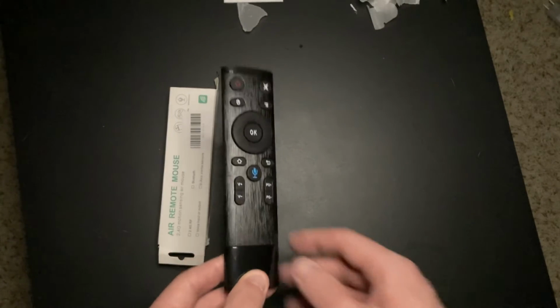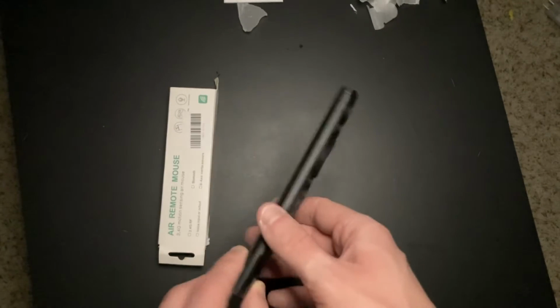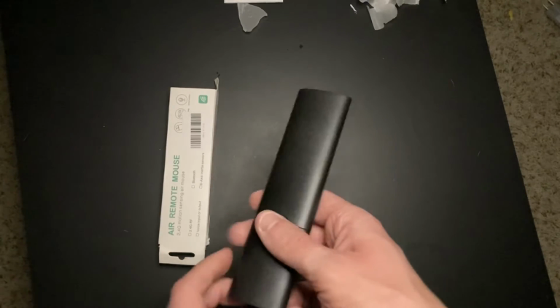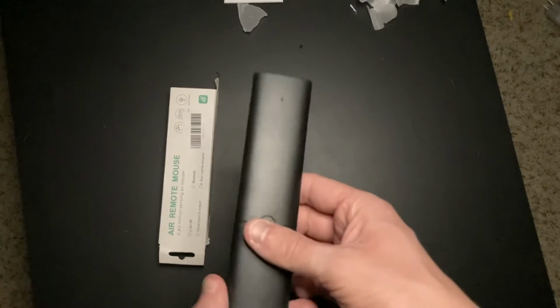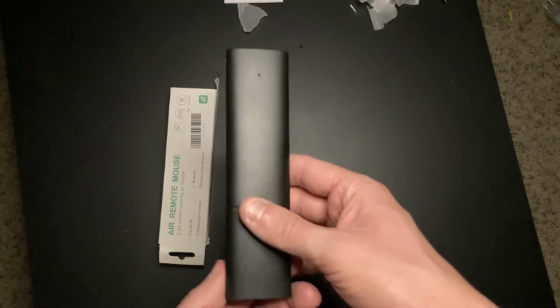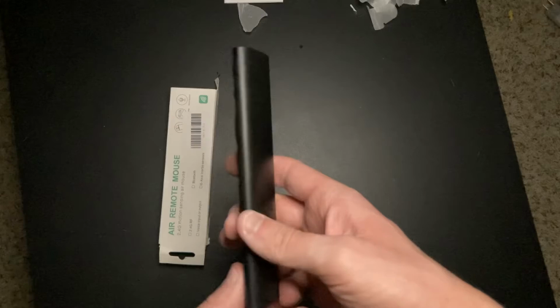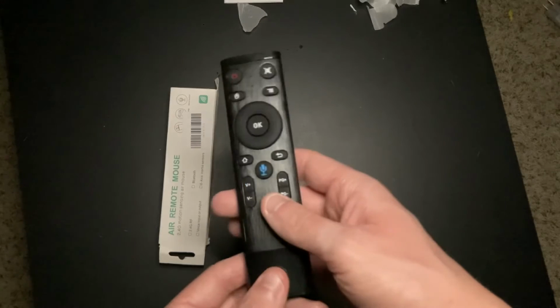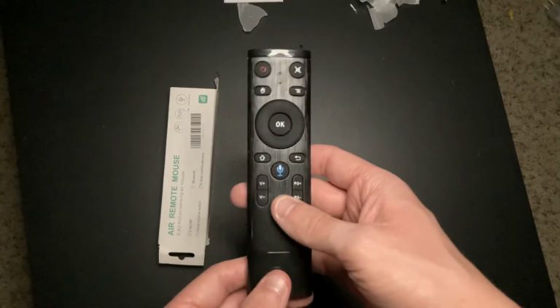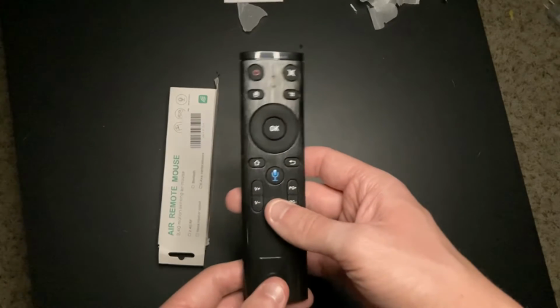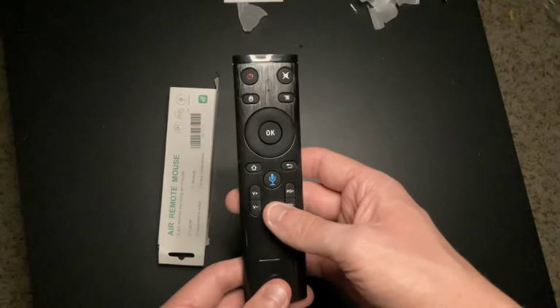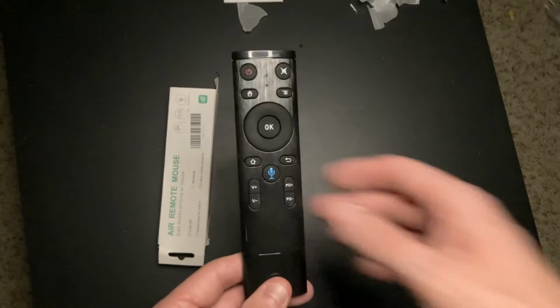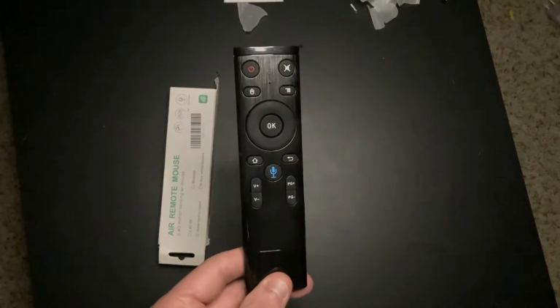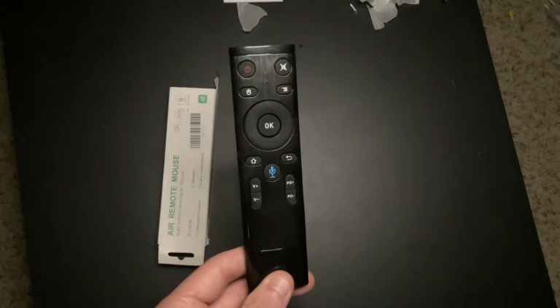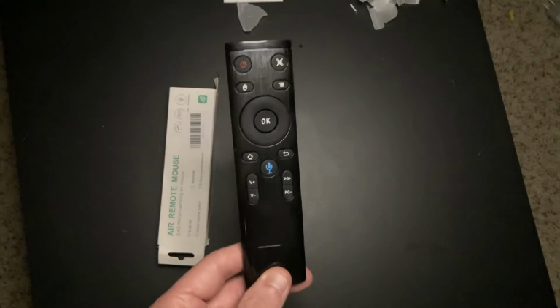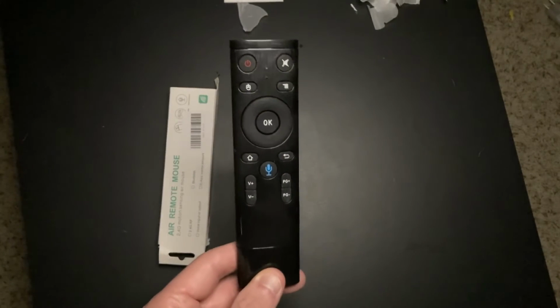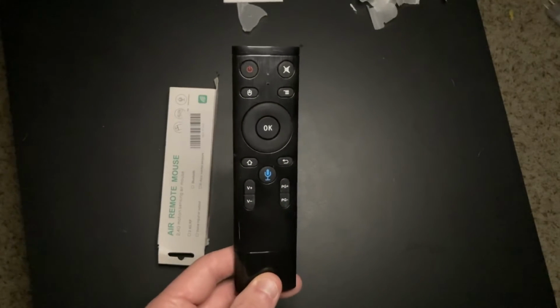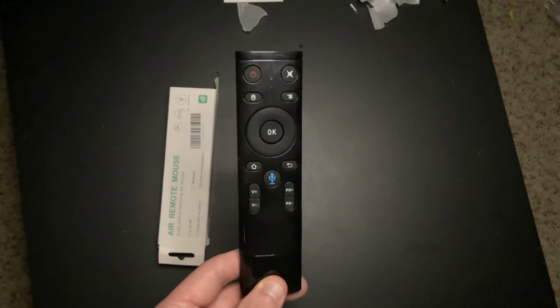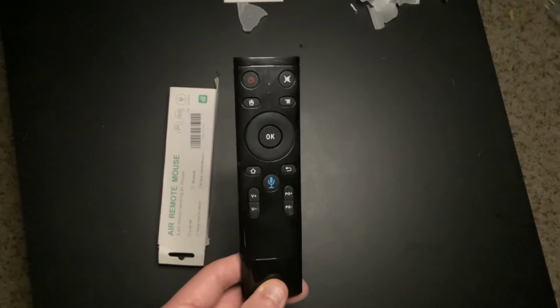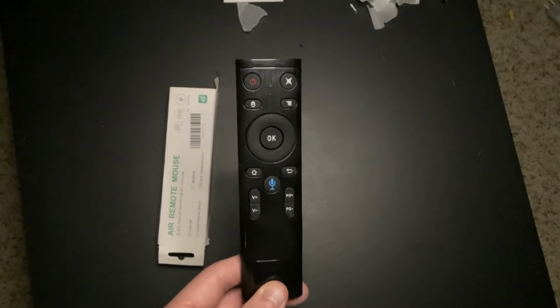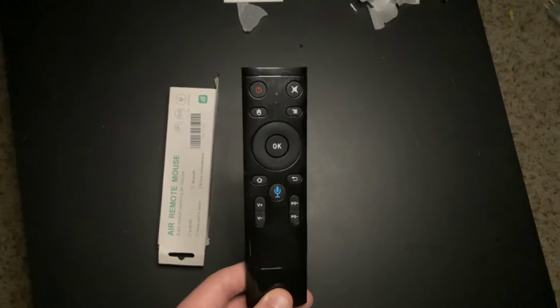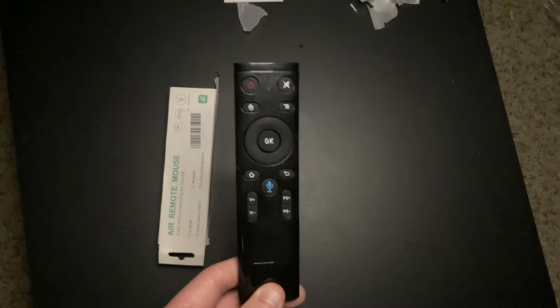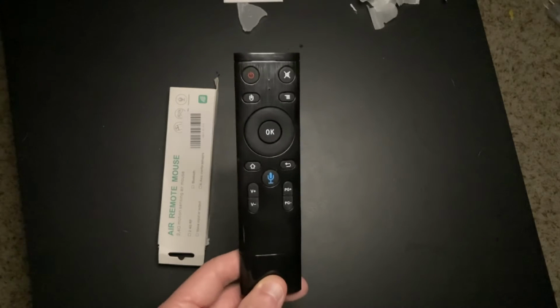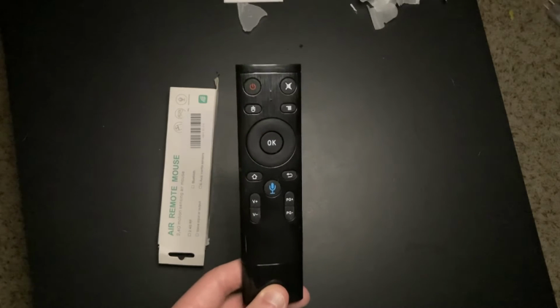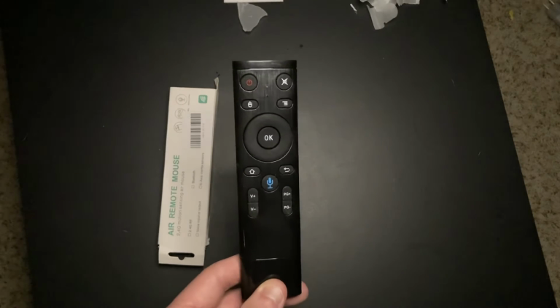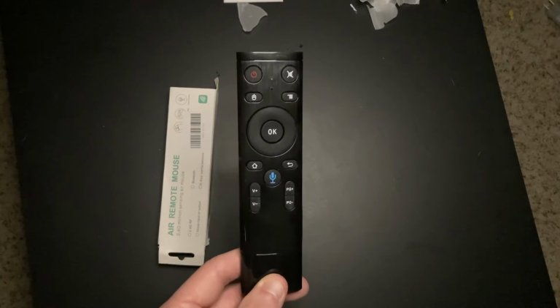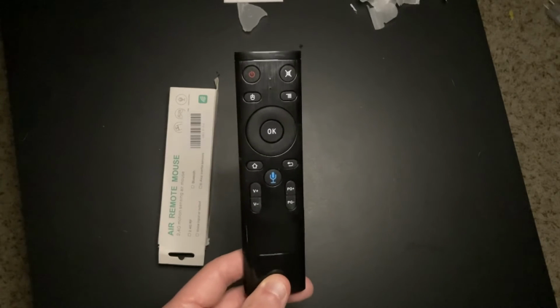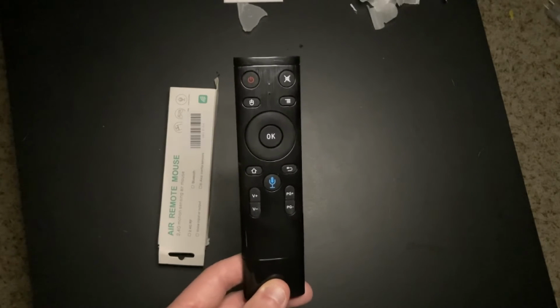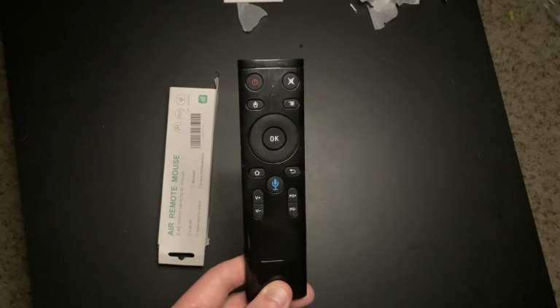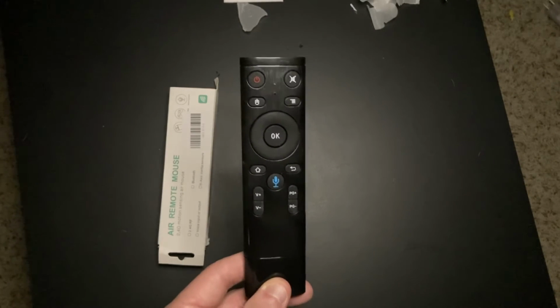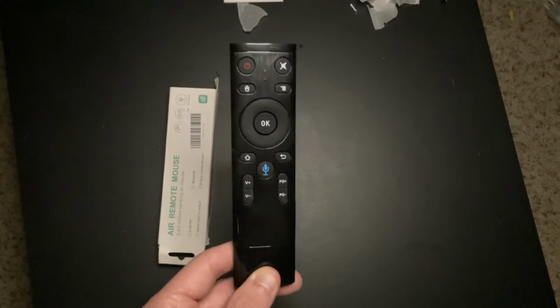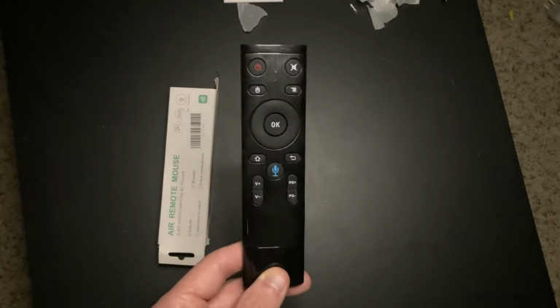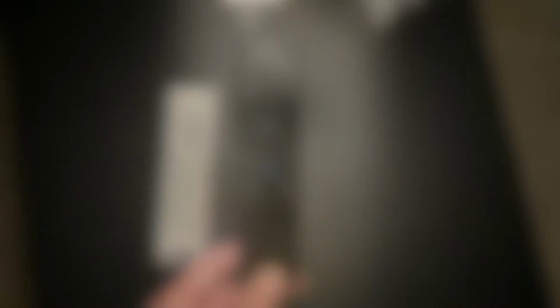It also works great on Android TV devices. In this quick video, I'm going to plug this in to my streaming devices and show you how to set this up and show you how it works. So let's dive in.